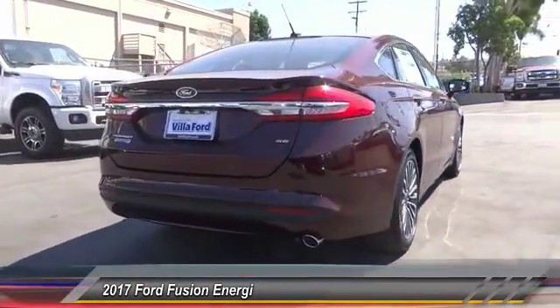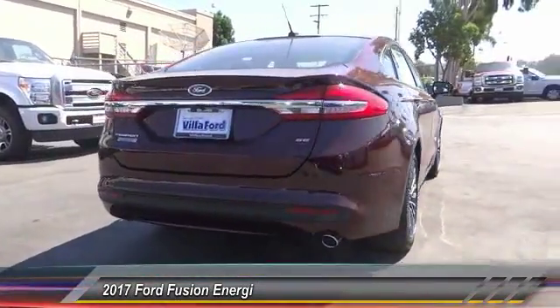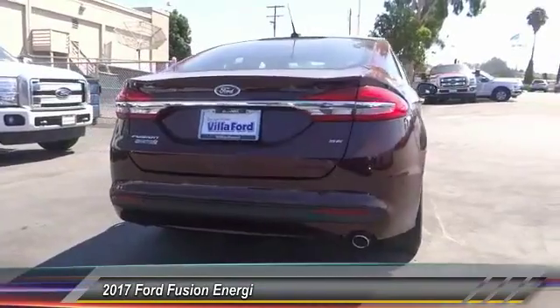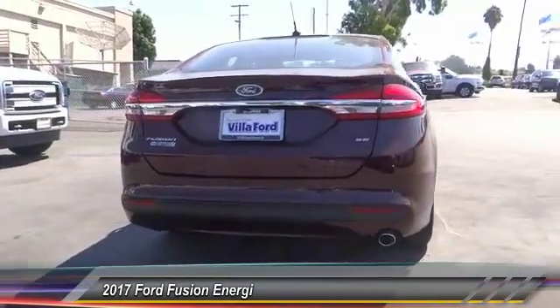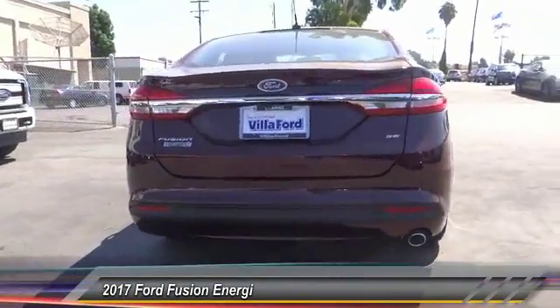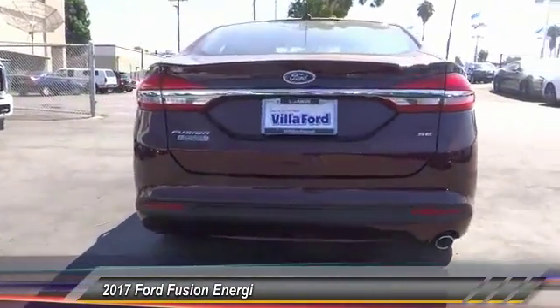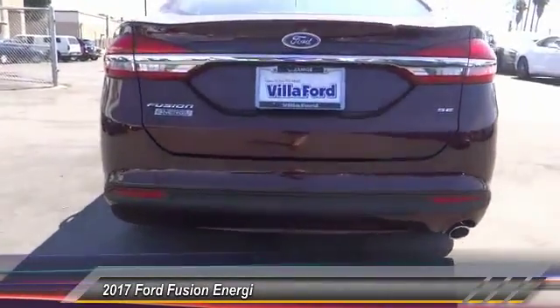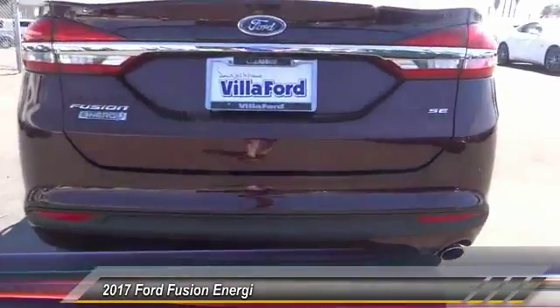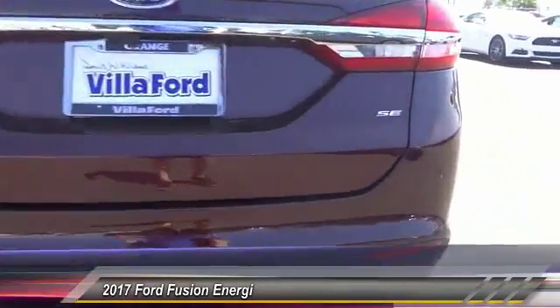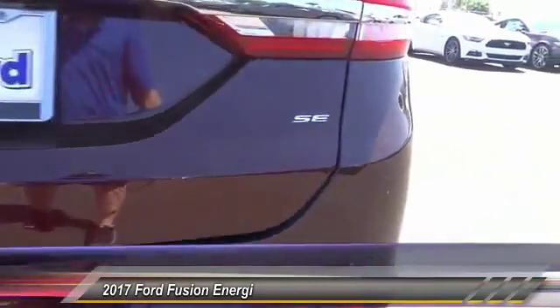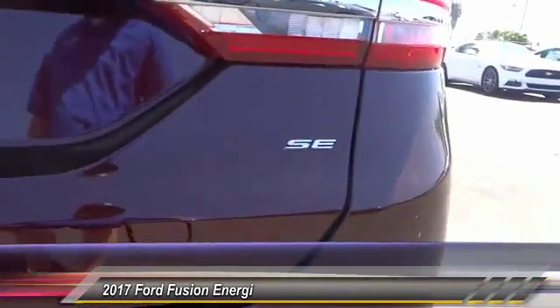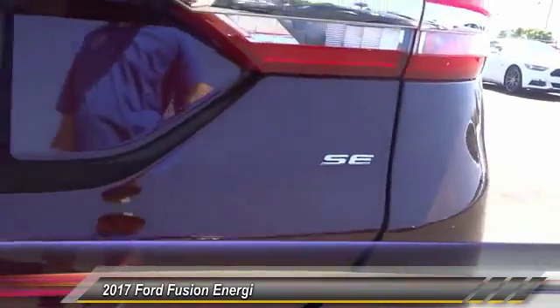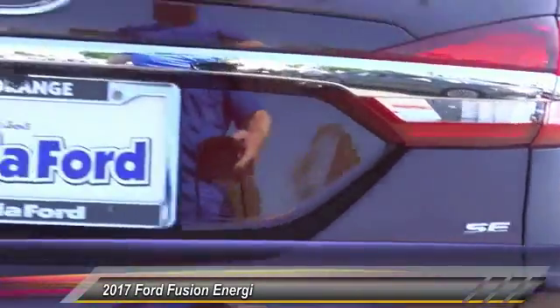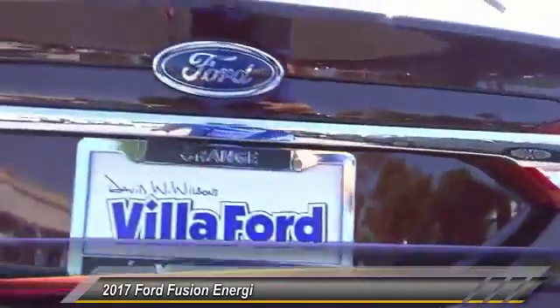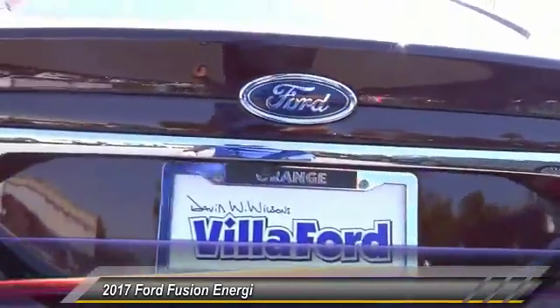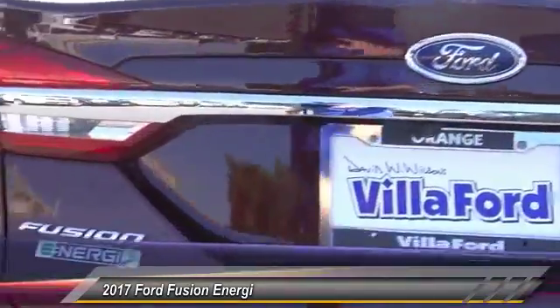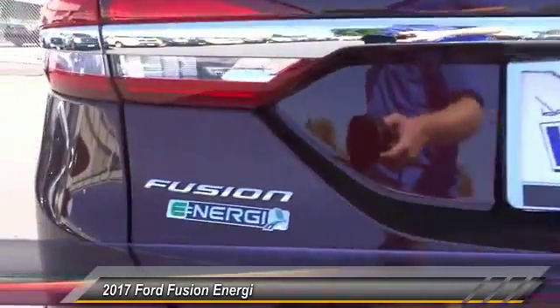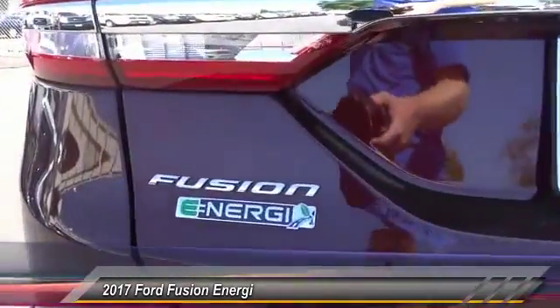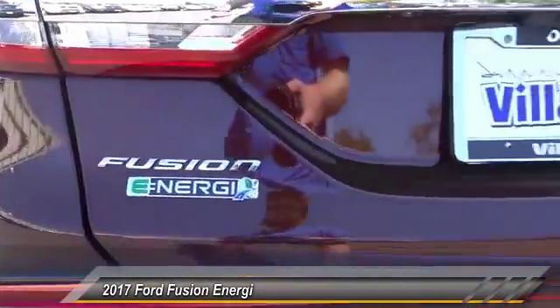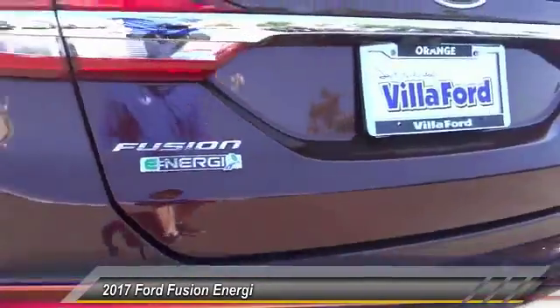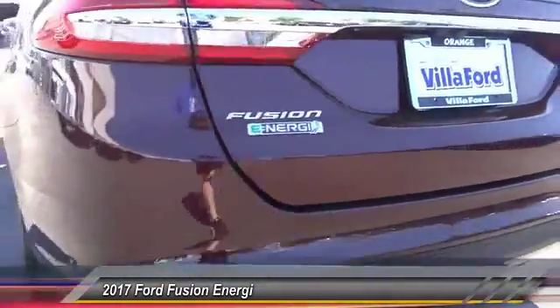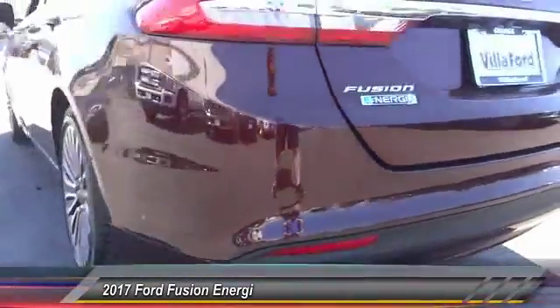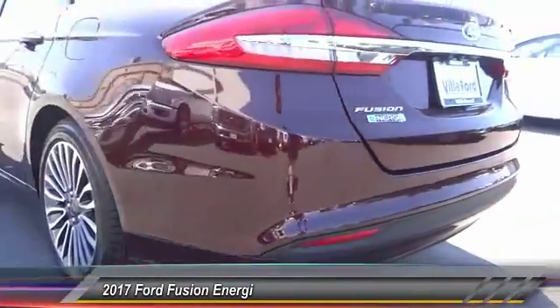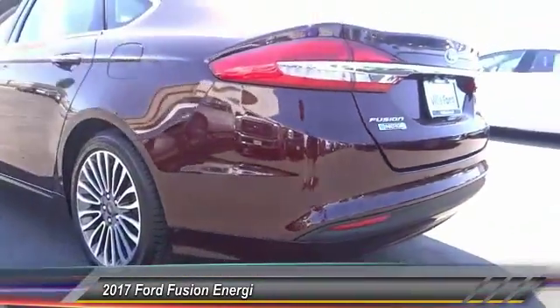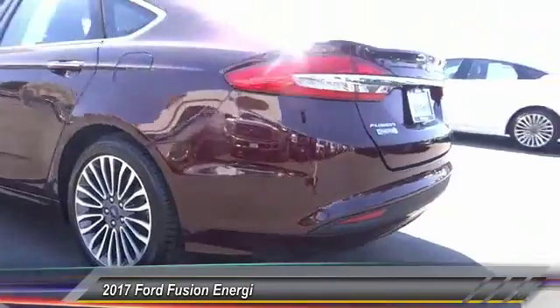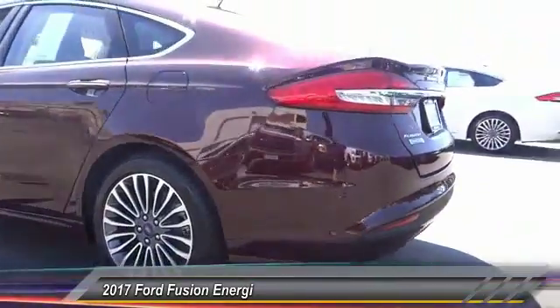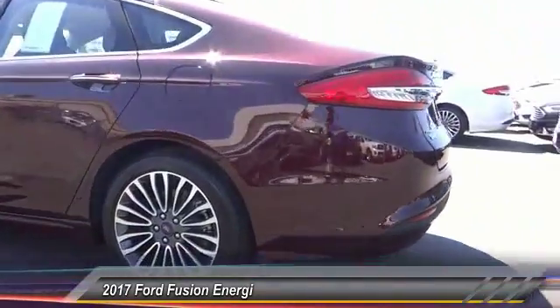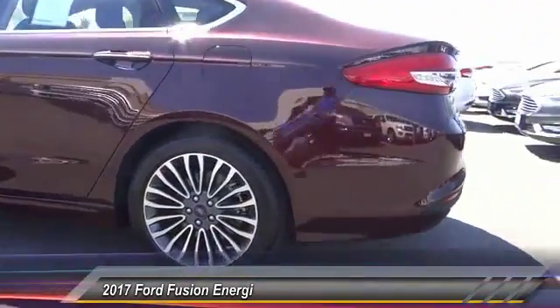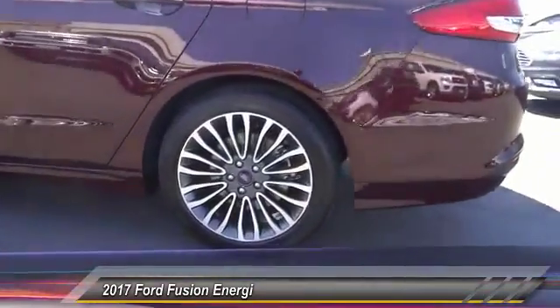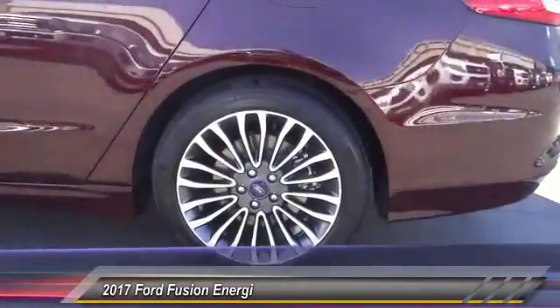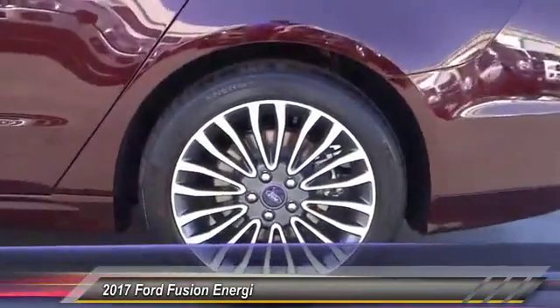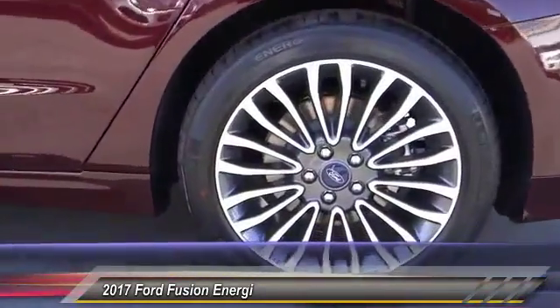Here are some of this vehicle's great options: traction control, power passenger seat, dual airbags, air conditioning, front power steering, alloy wheels, four-wheel disc brakes, AM FM stereo radio, fog lights, heated front seats.